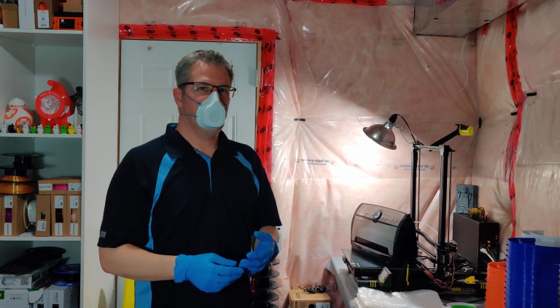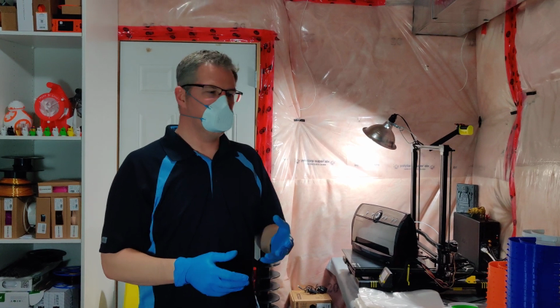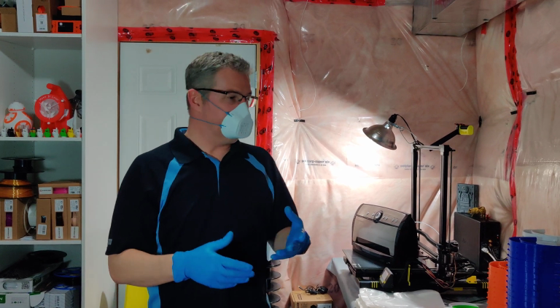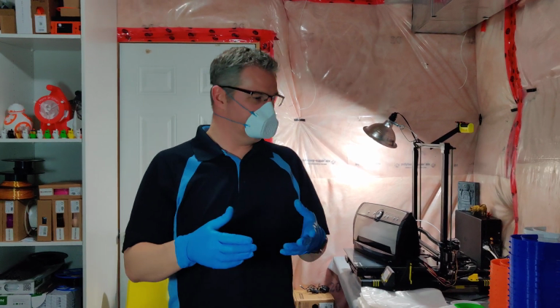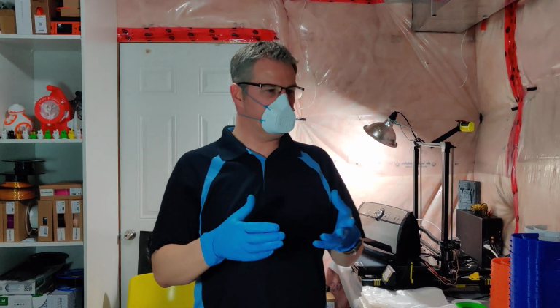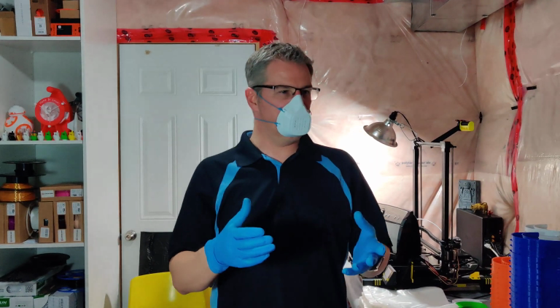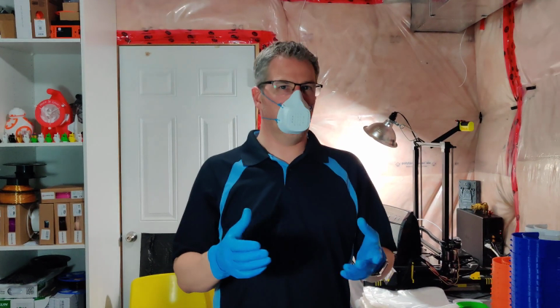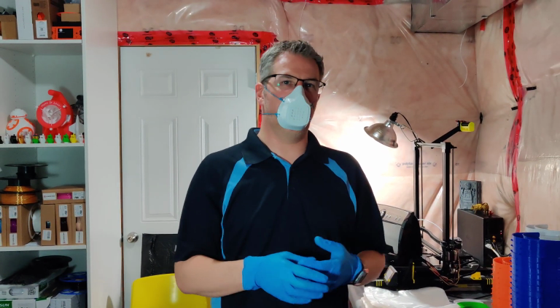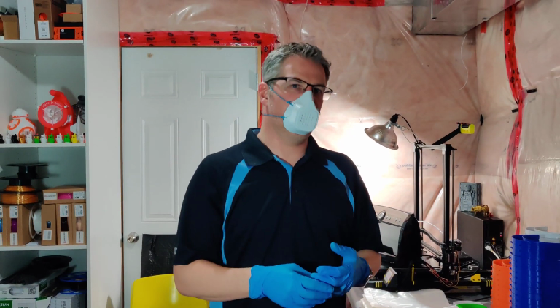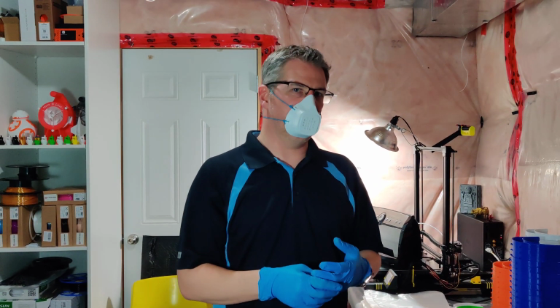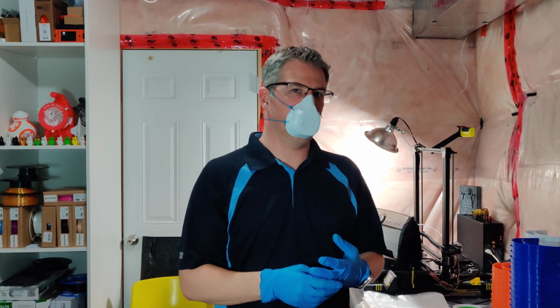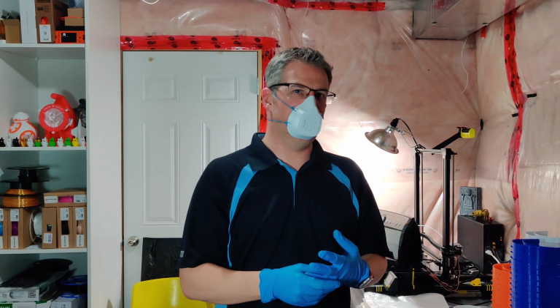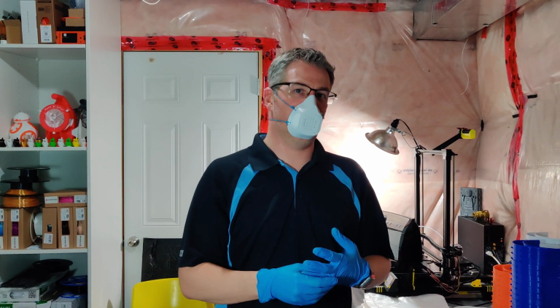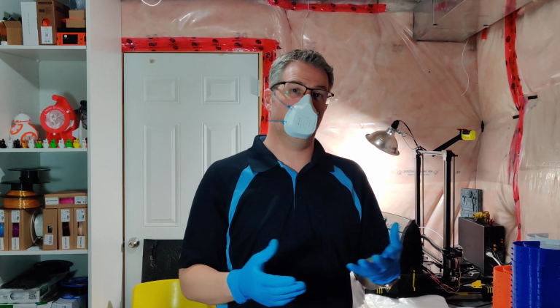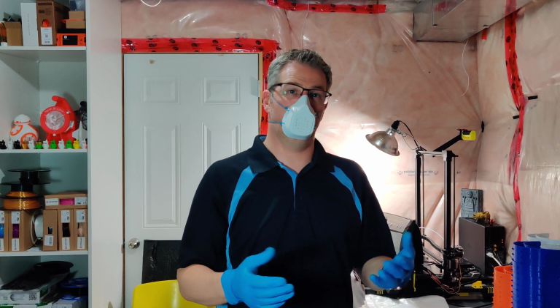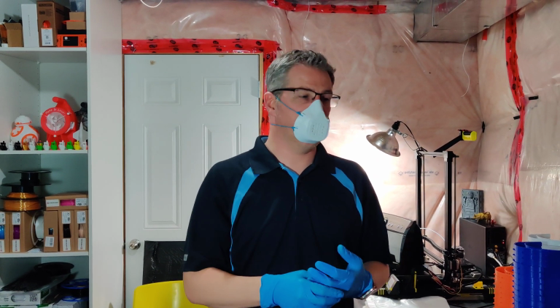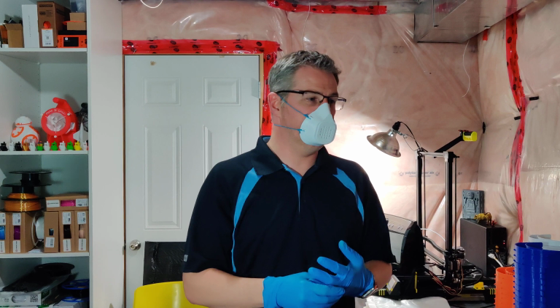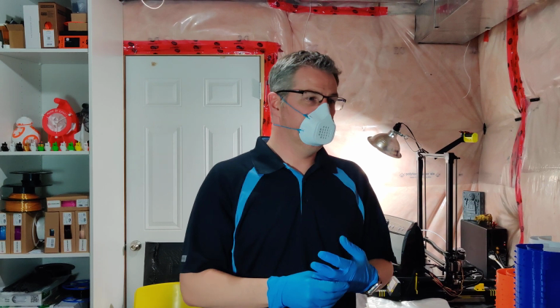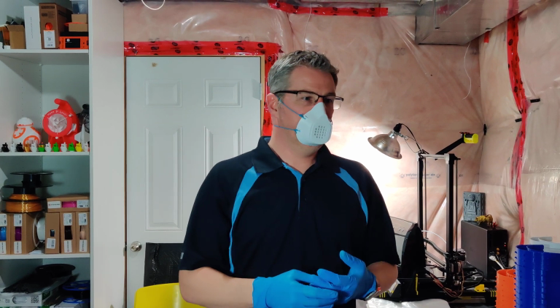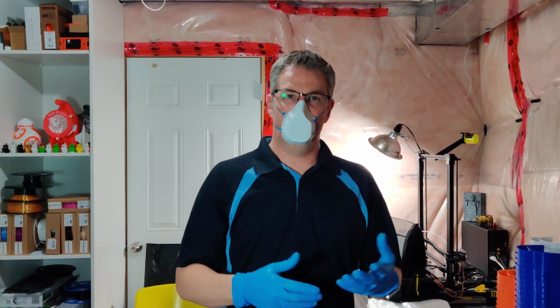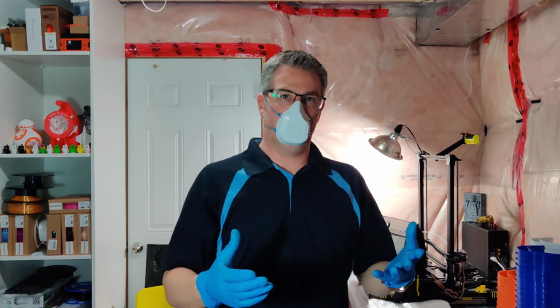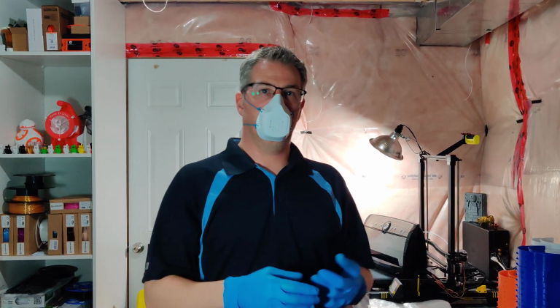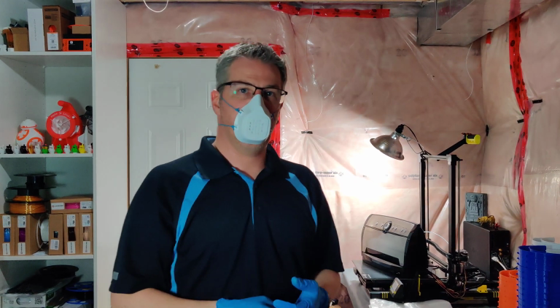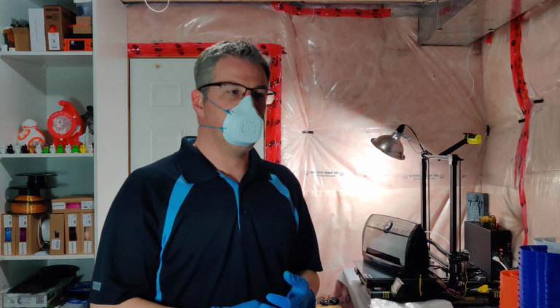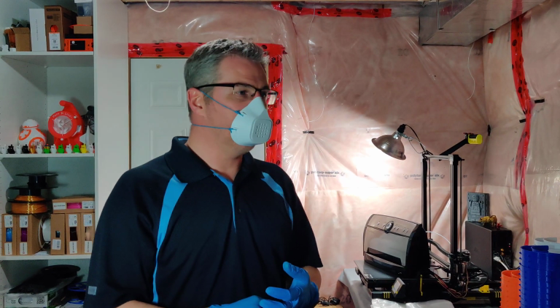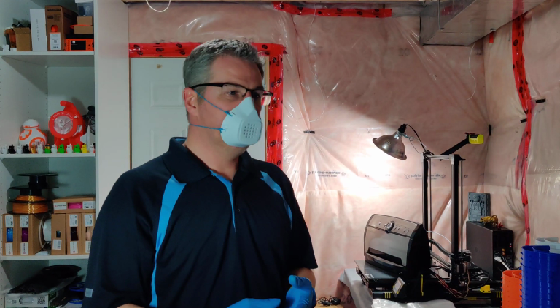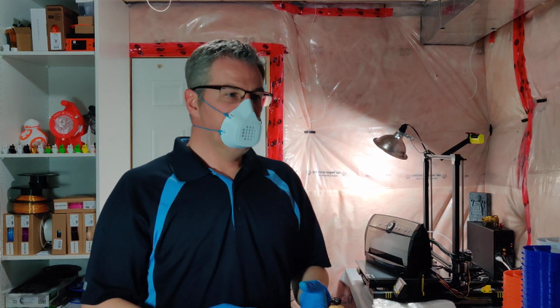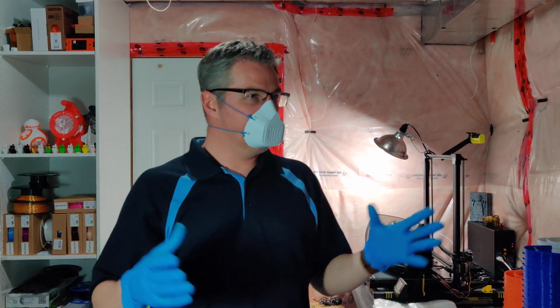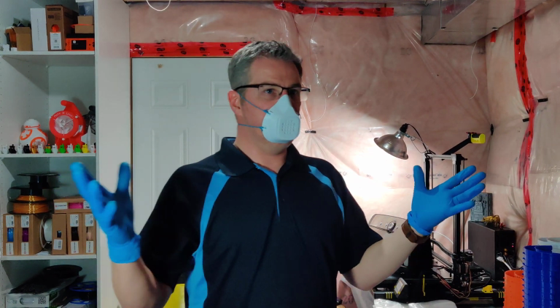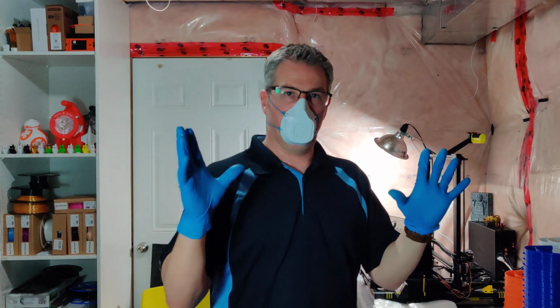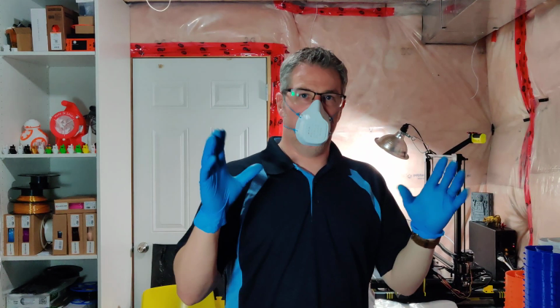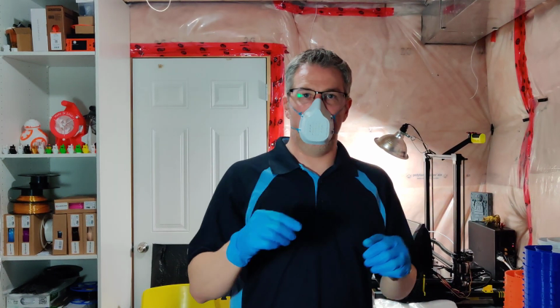Hey guys, it's Ed, and I'm just going to show you what I've been up to the last couple of weeks during the quarantine and the work from home. As you can see, I'm wearing PPE.